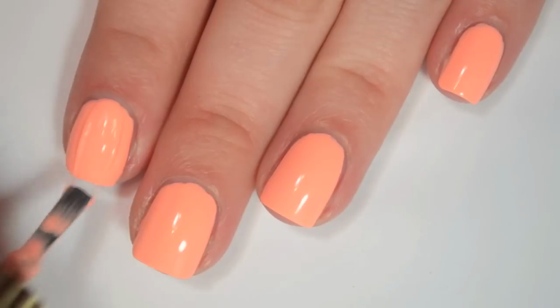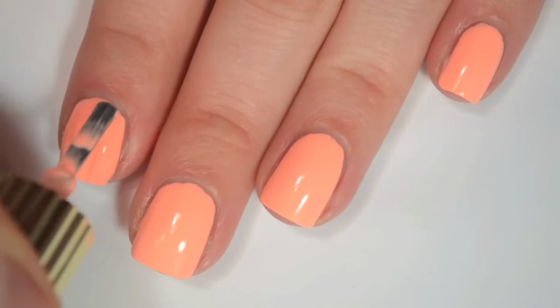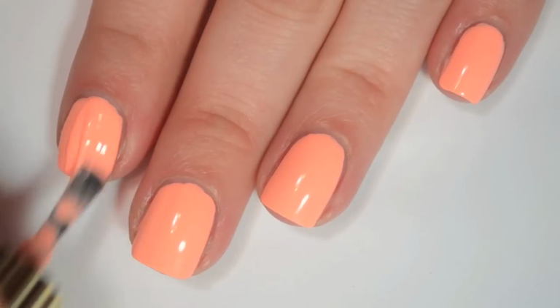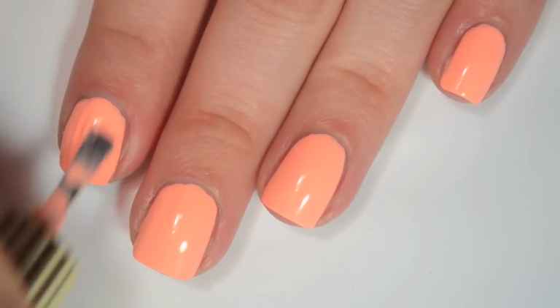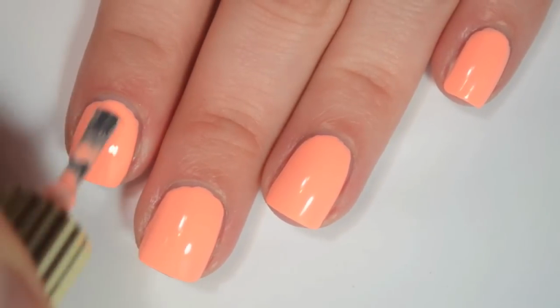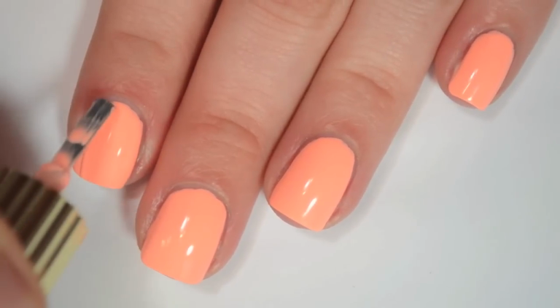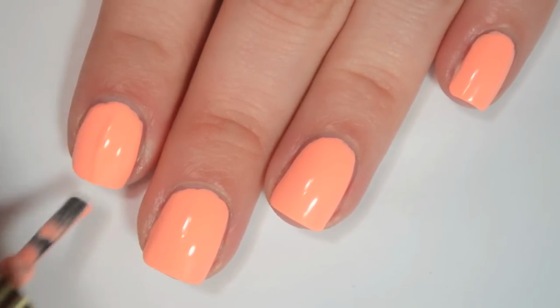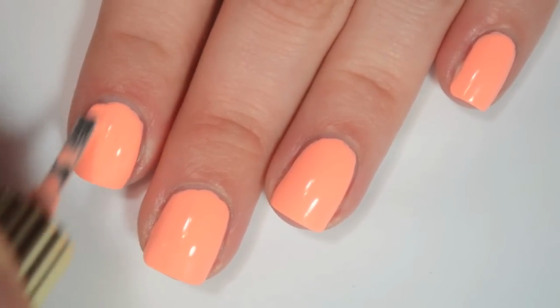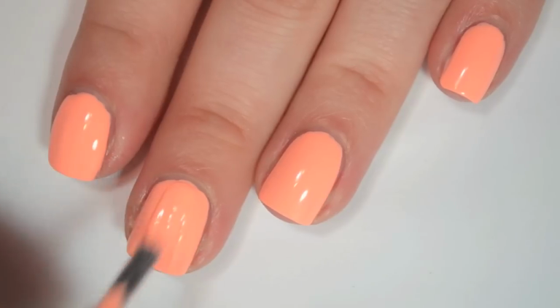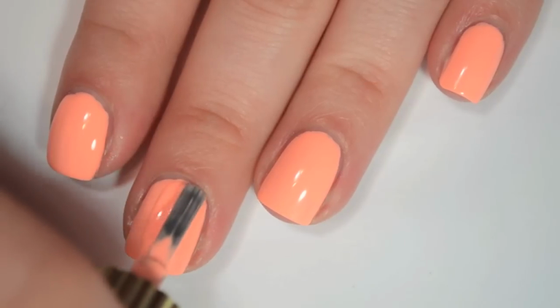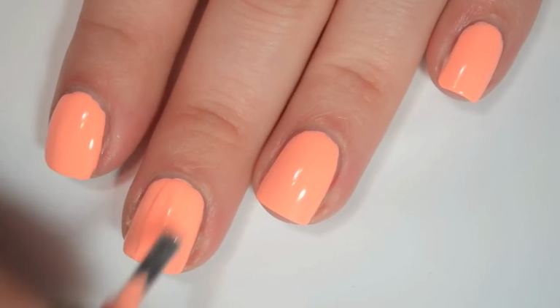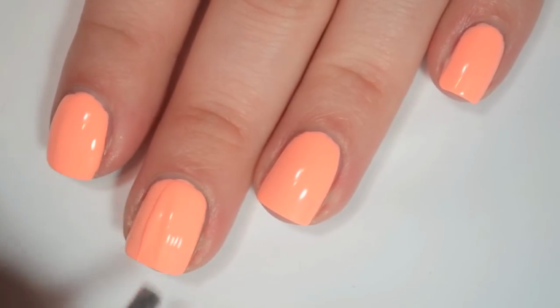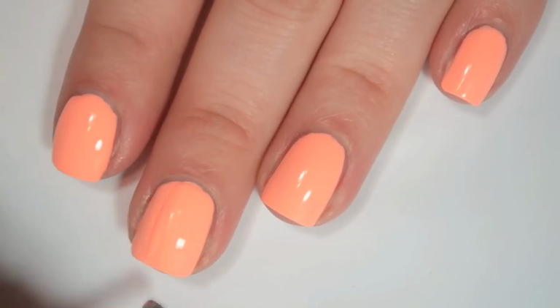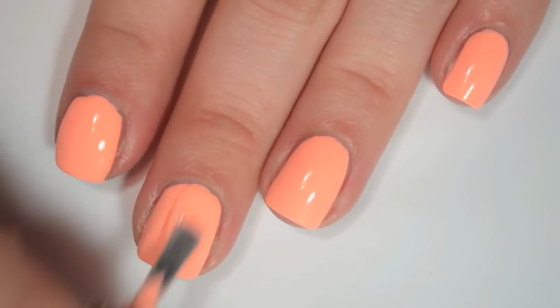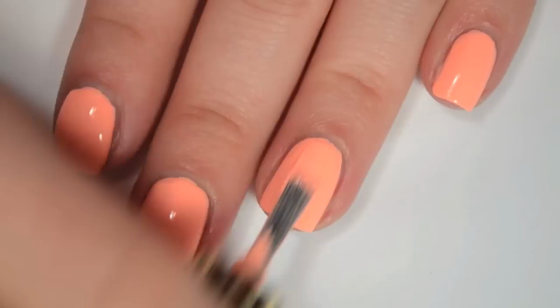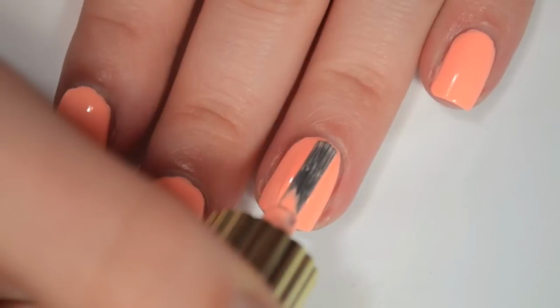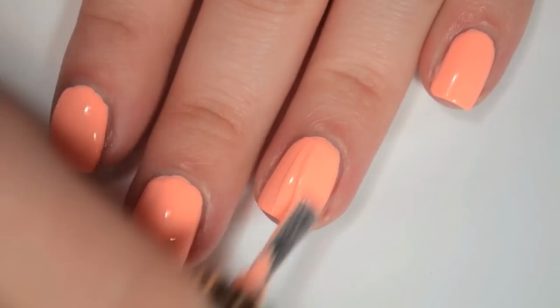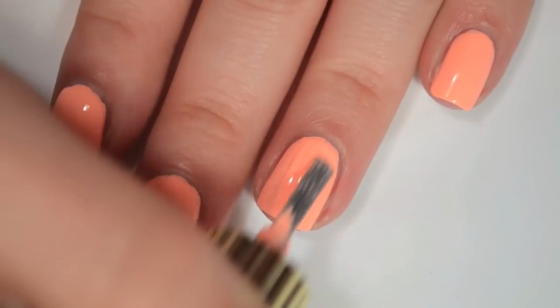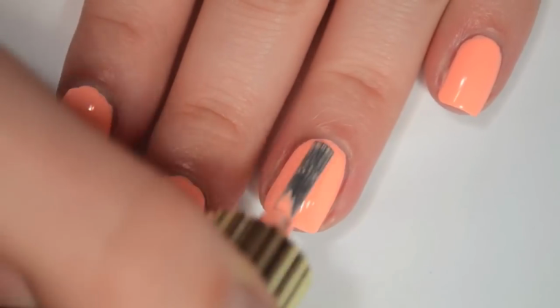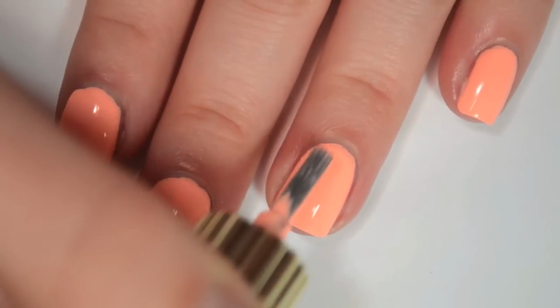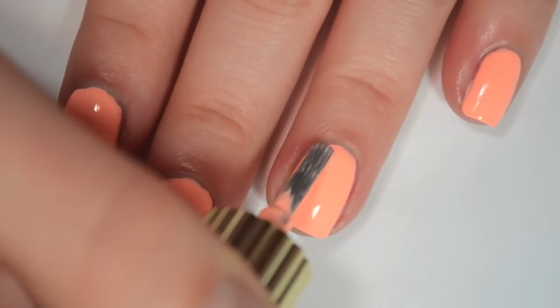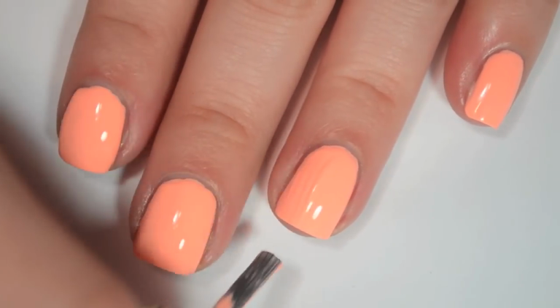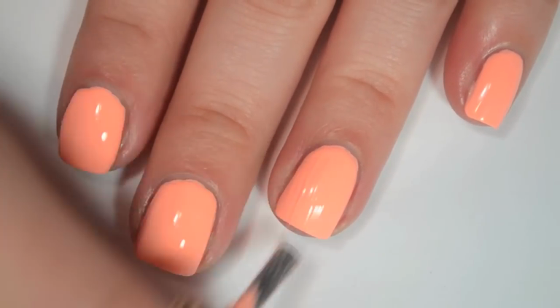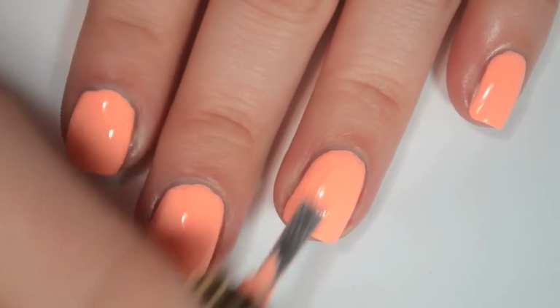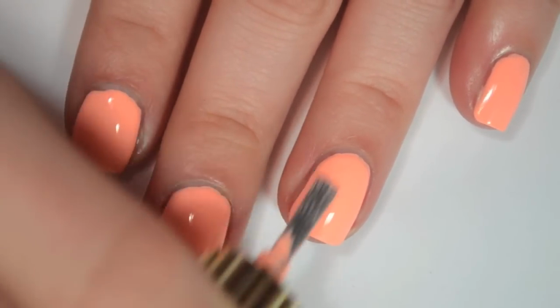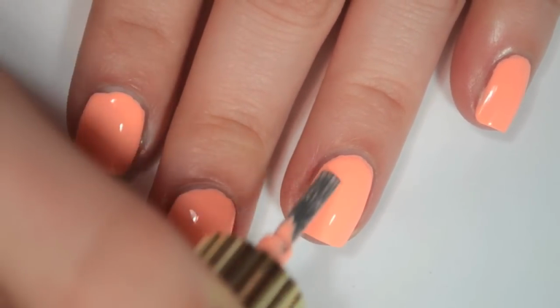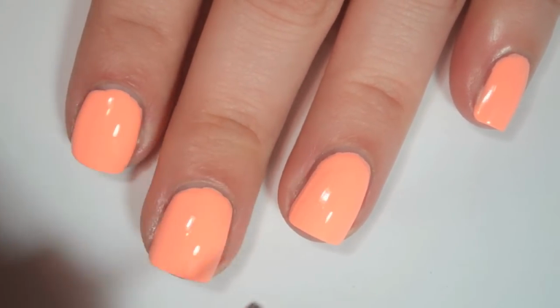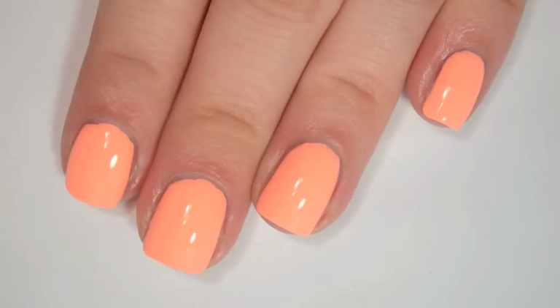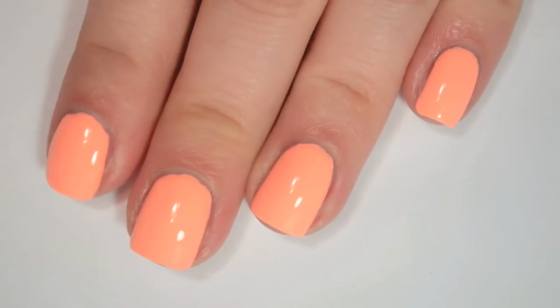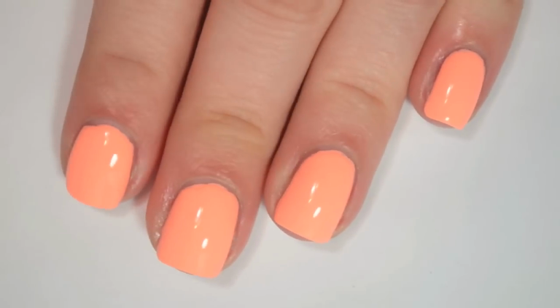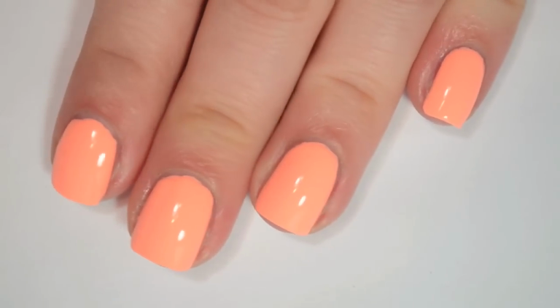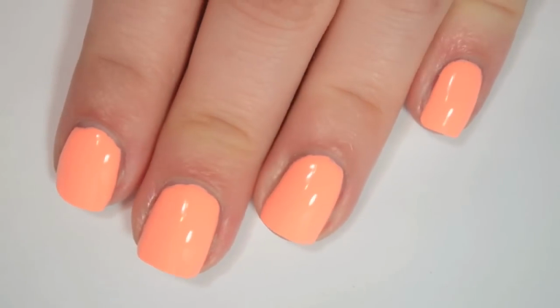So here is three coats of Pony. This one covers completely on three coats. I feel like the best way to work with these thicker formulas is just to work really, really fast and then try to leave them alone.